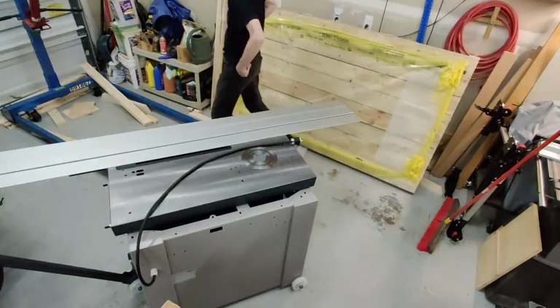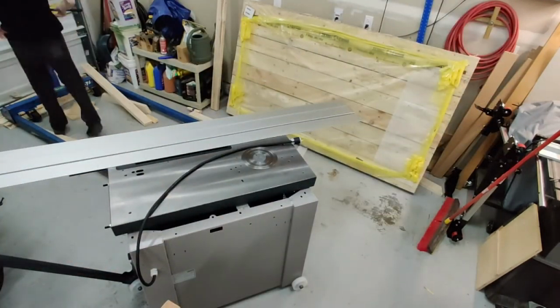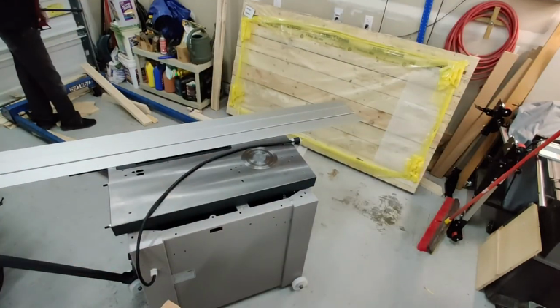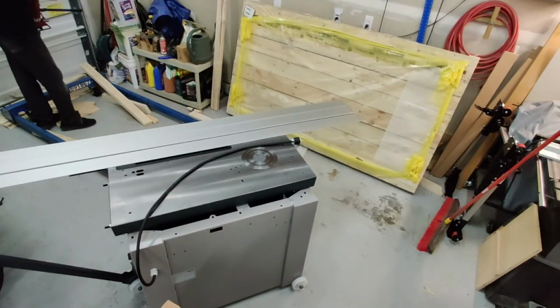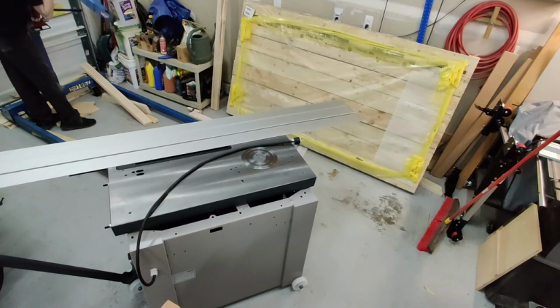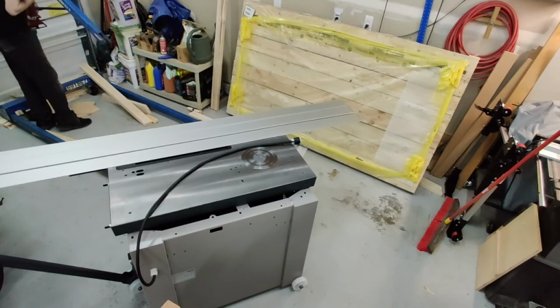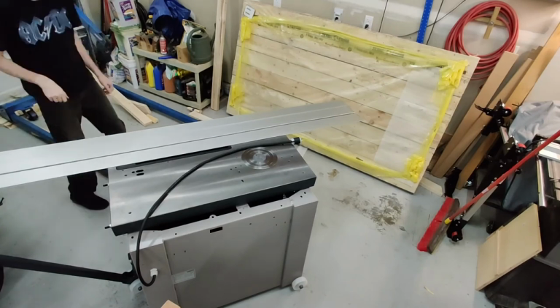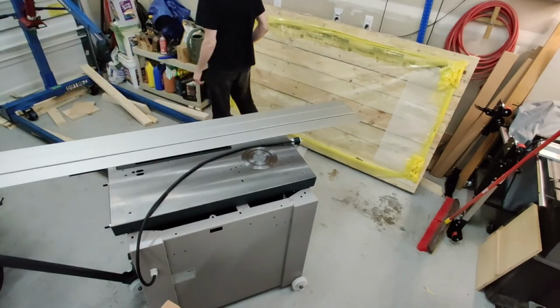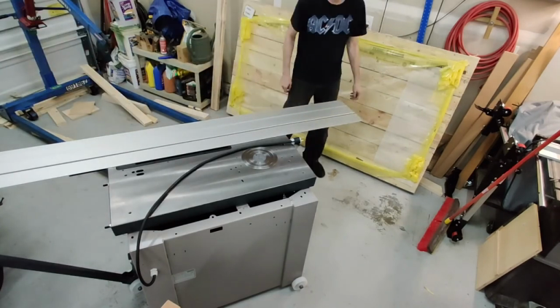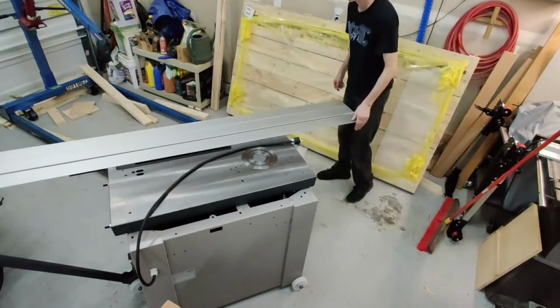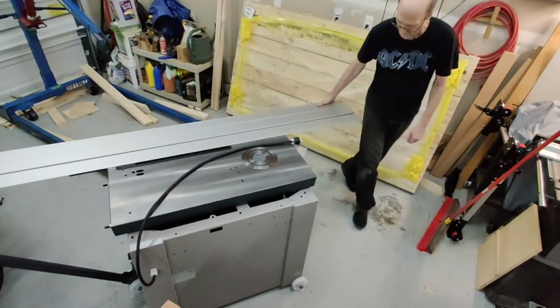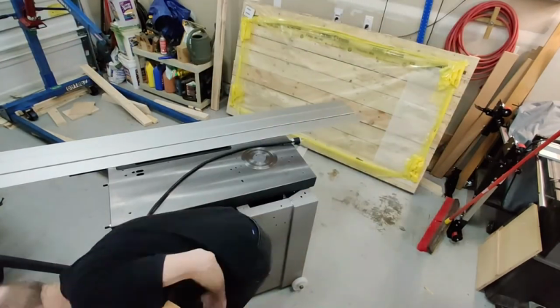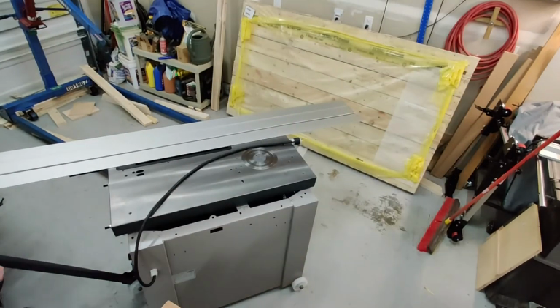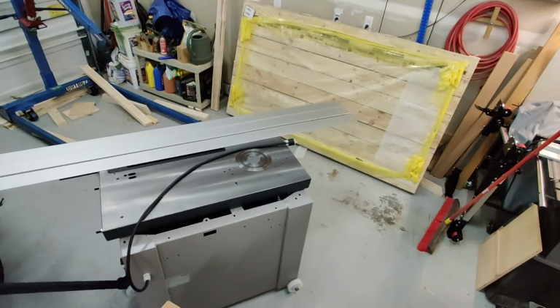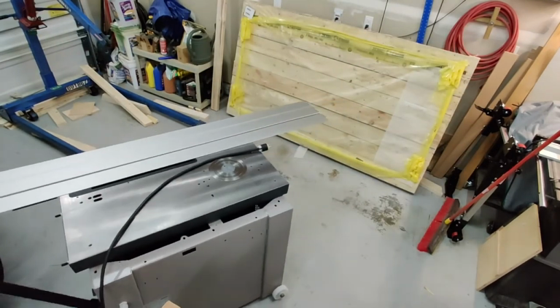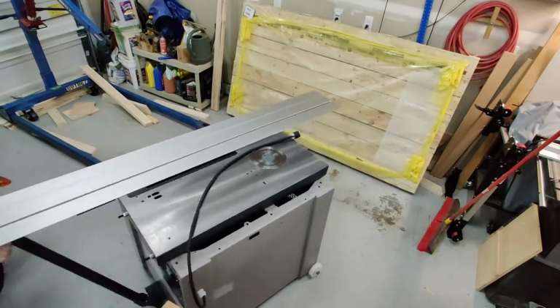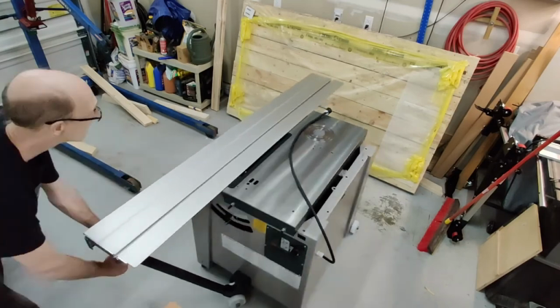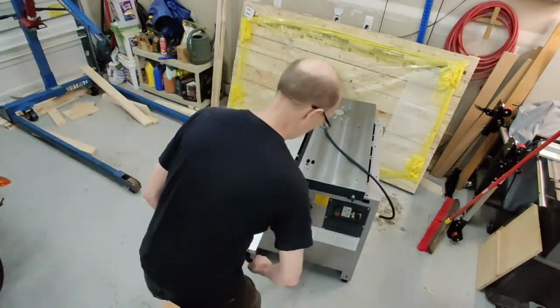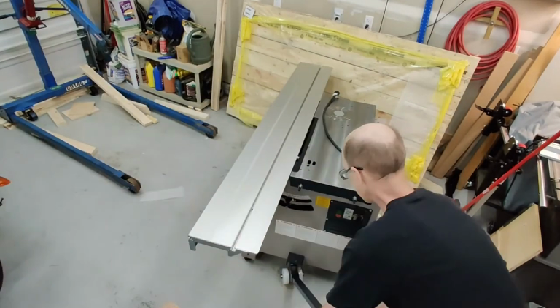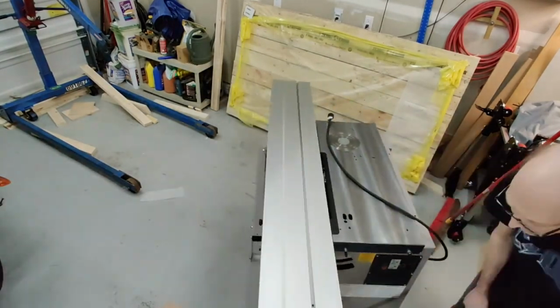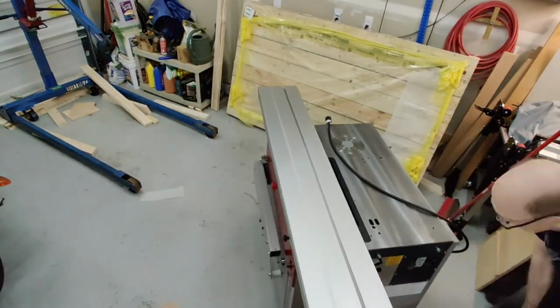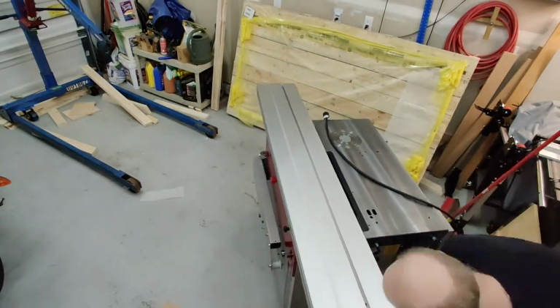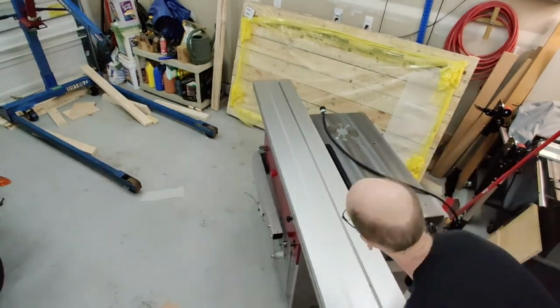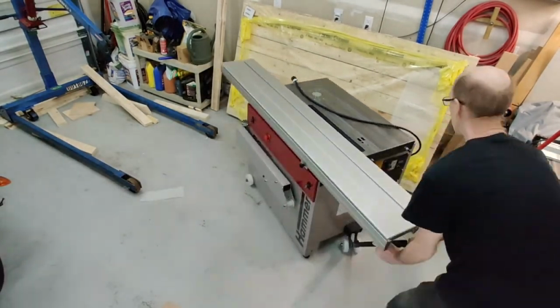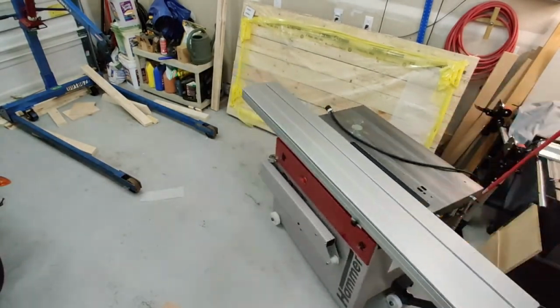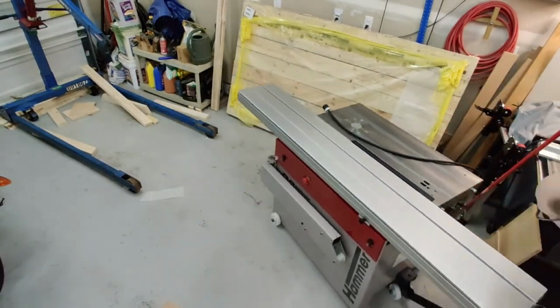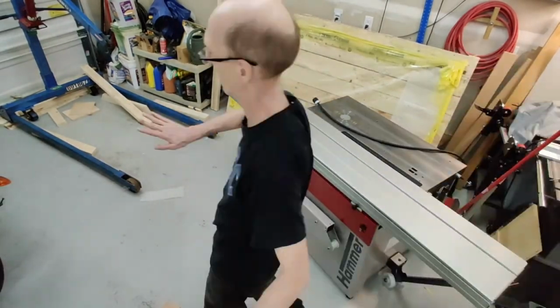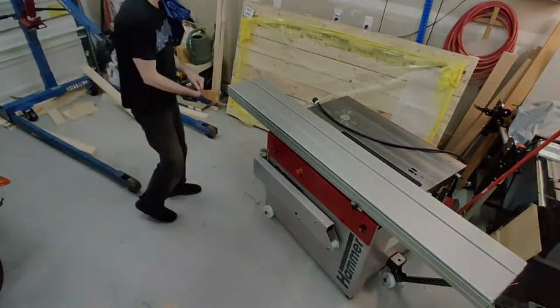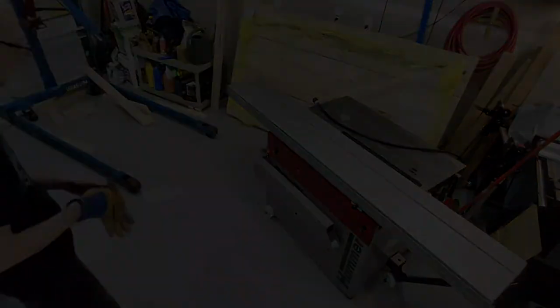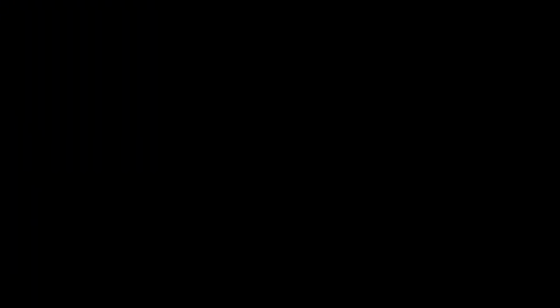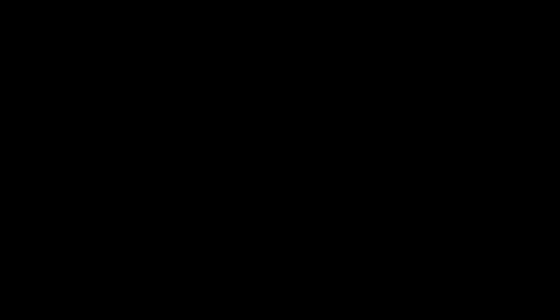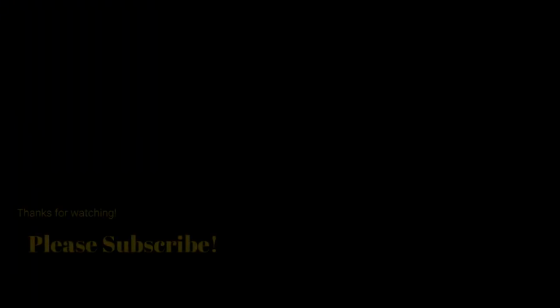Thank you for joining me and watching my little adventure here. Please subscribe if you're interested in learning more about sliding table saws and how to use them, and we'll see you in the next video.